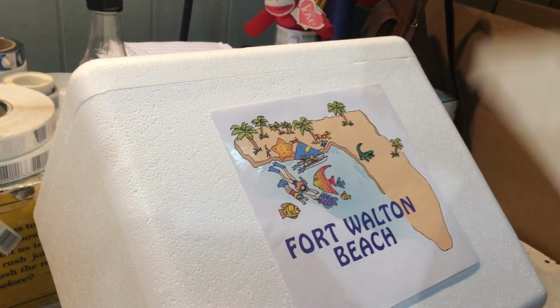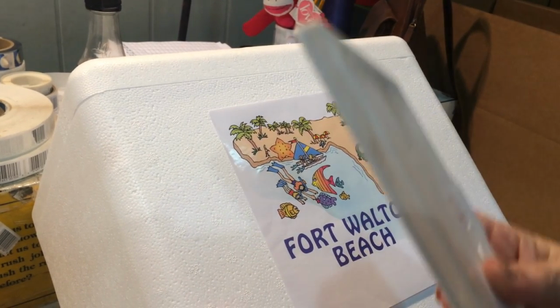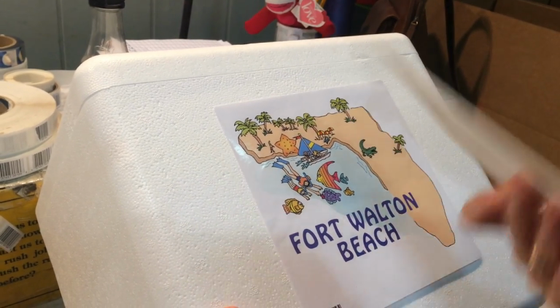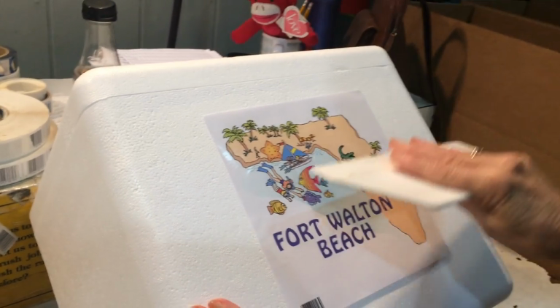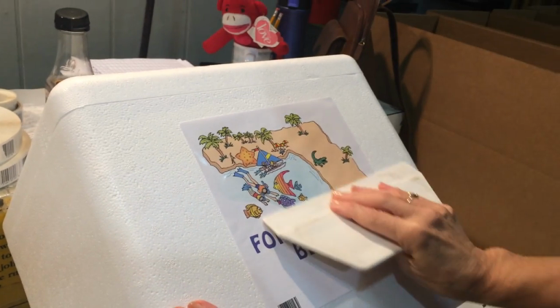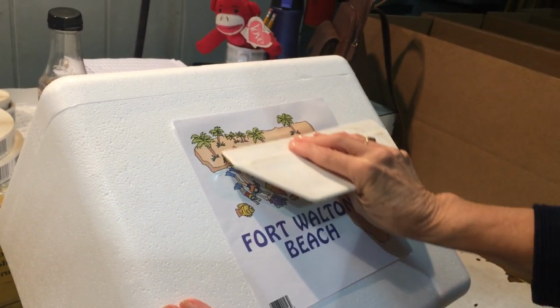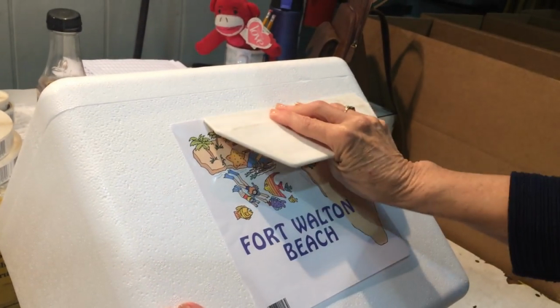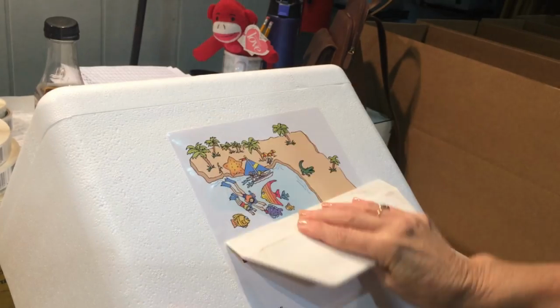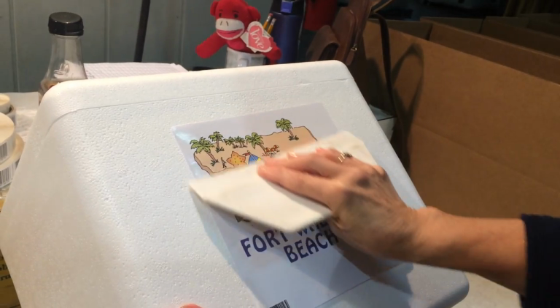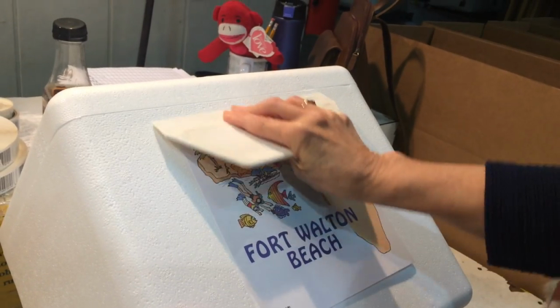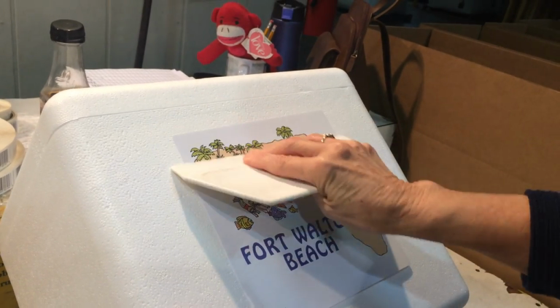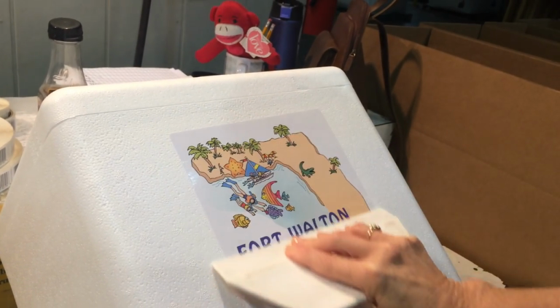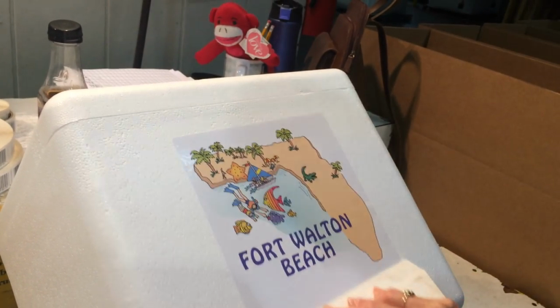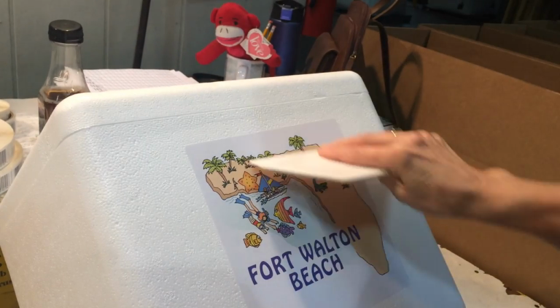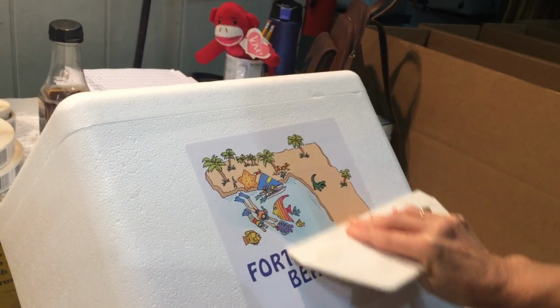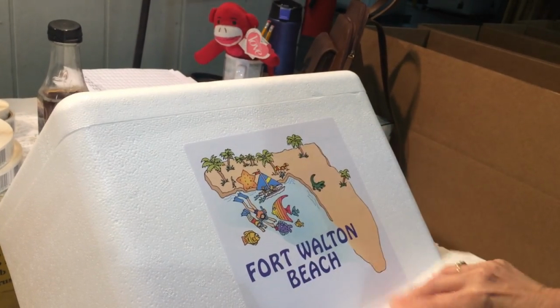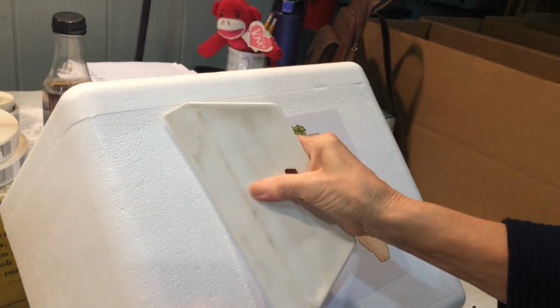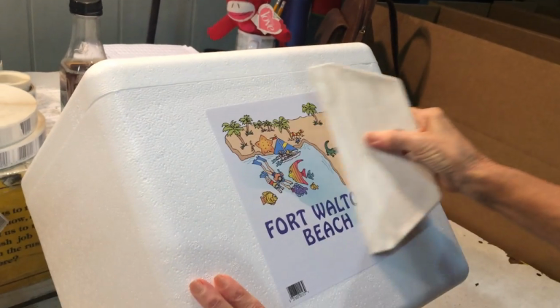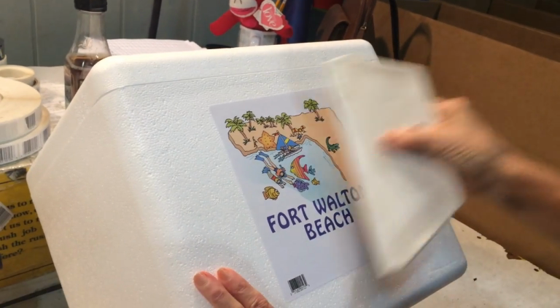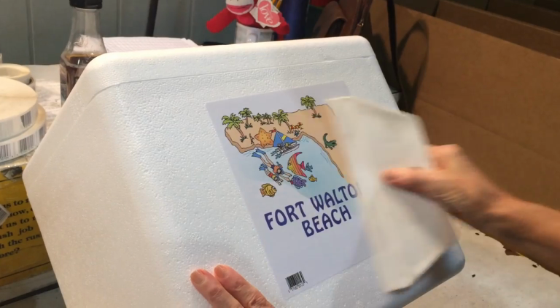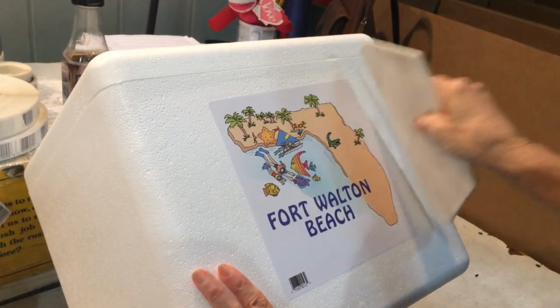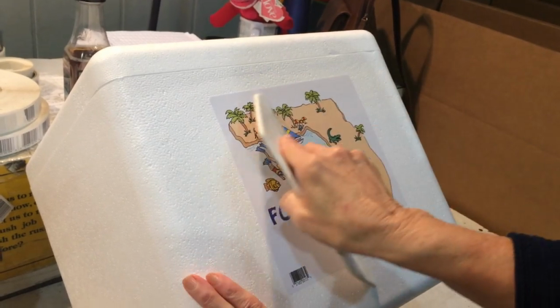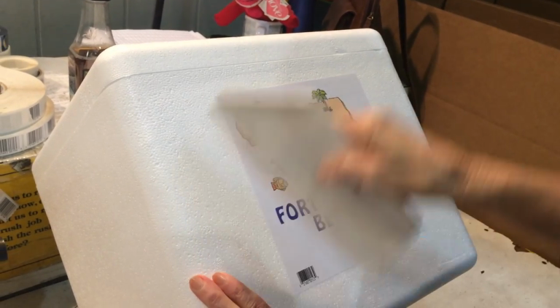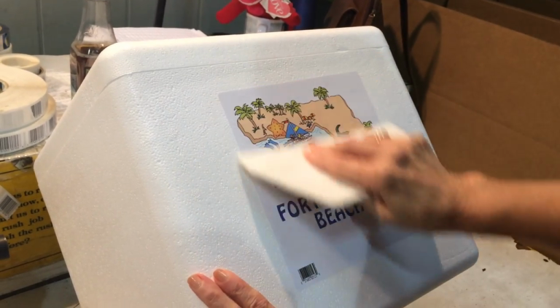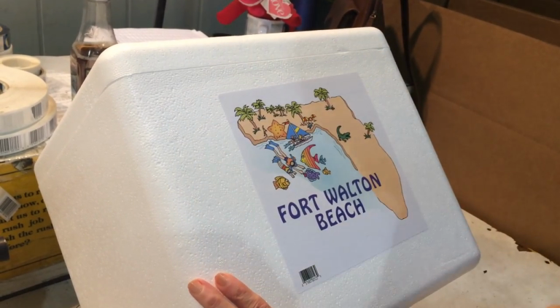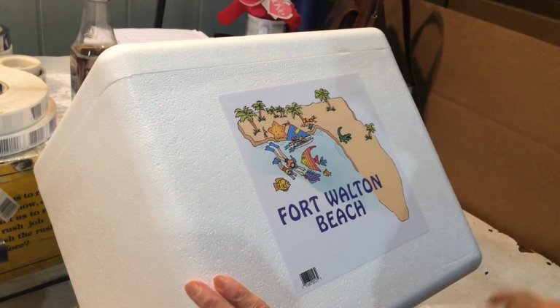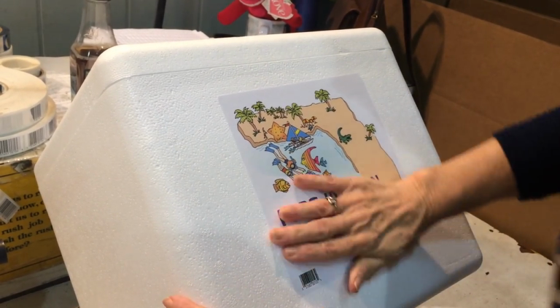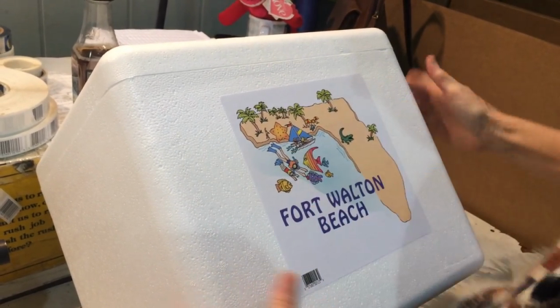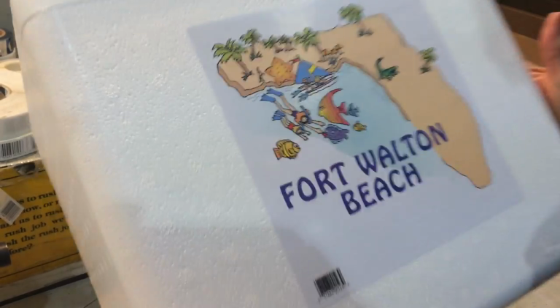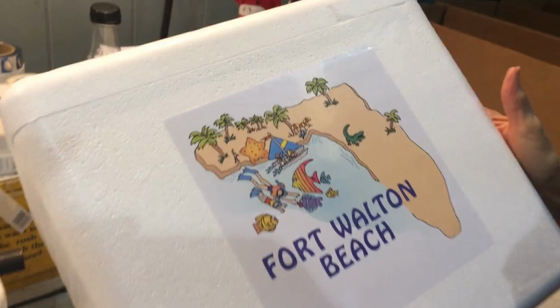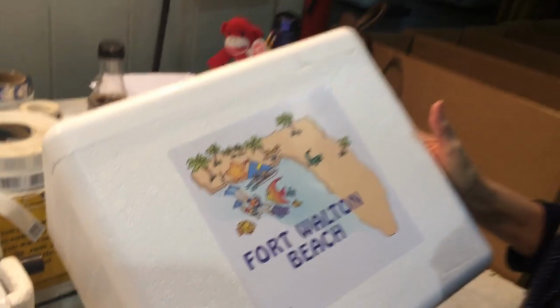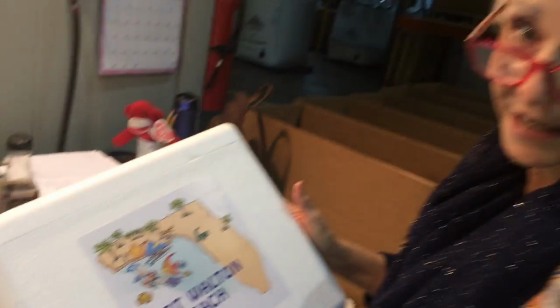Take your tool and press hard both ways and your product is ready.